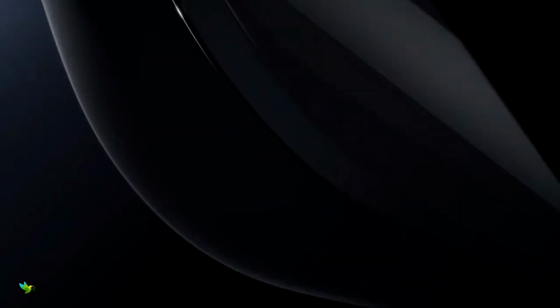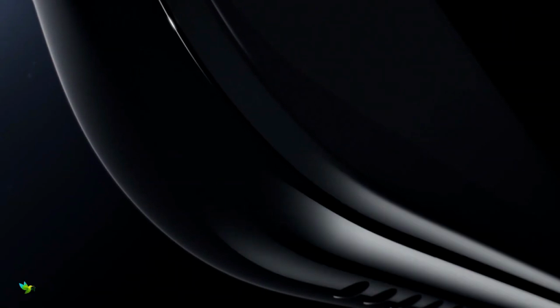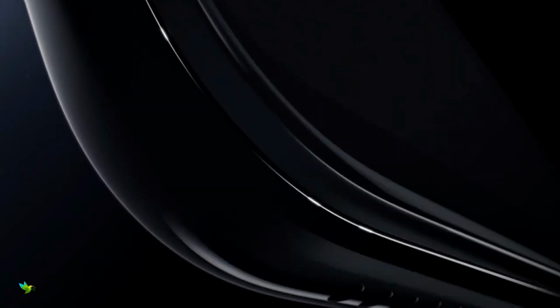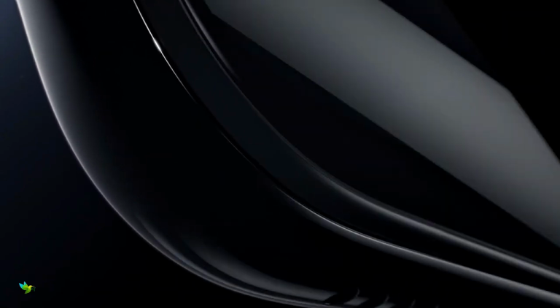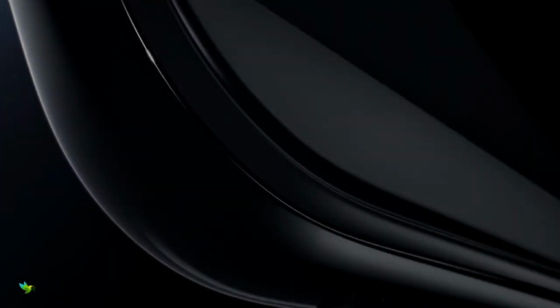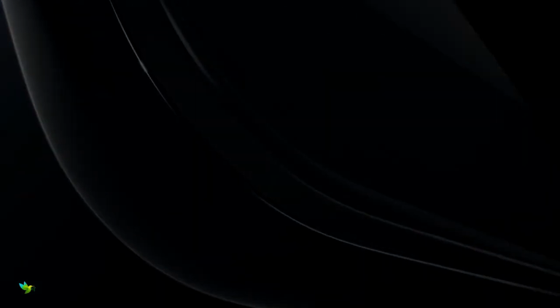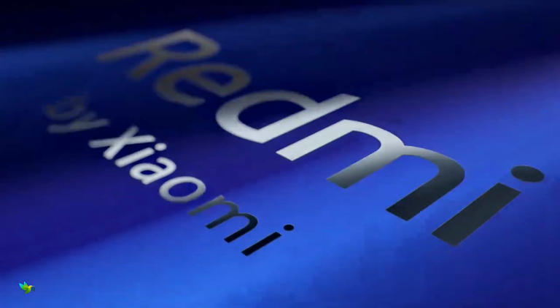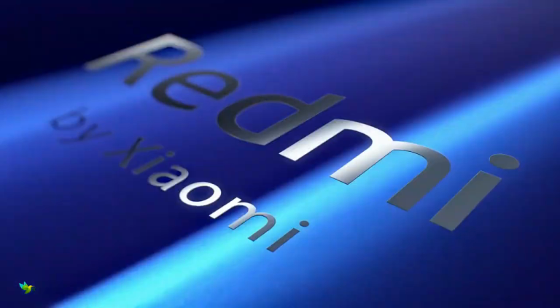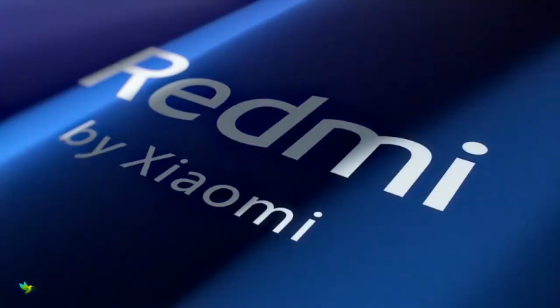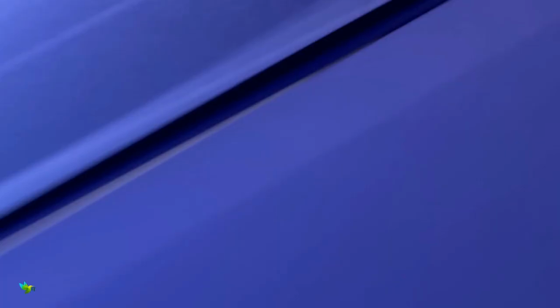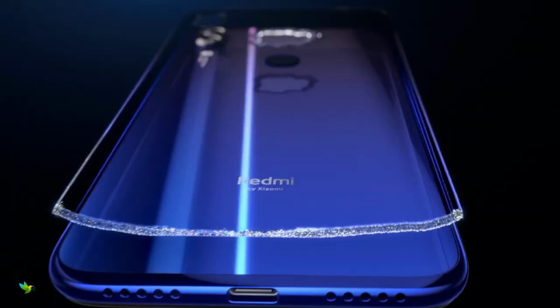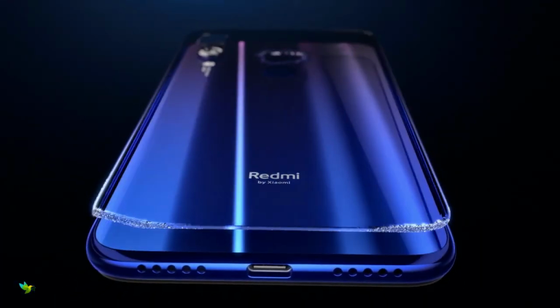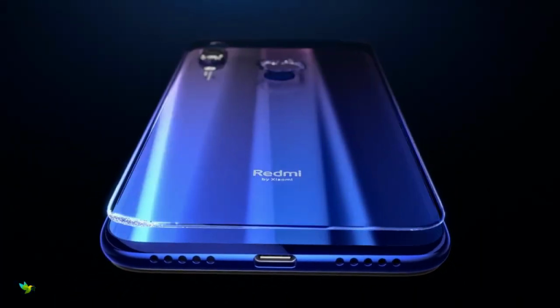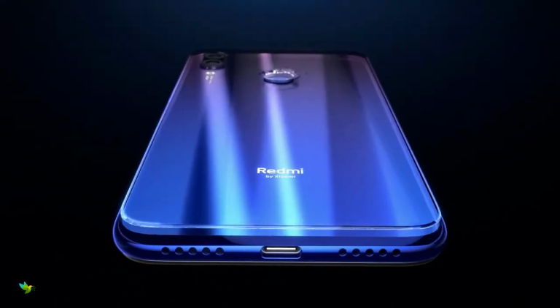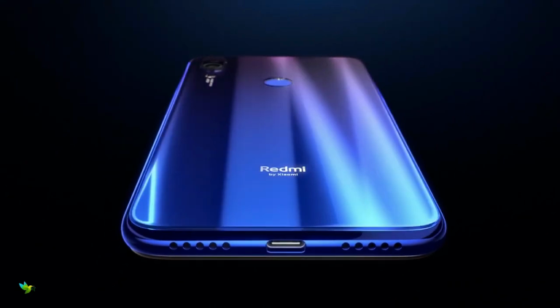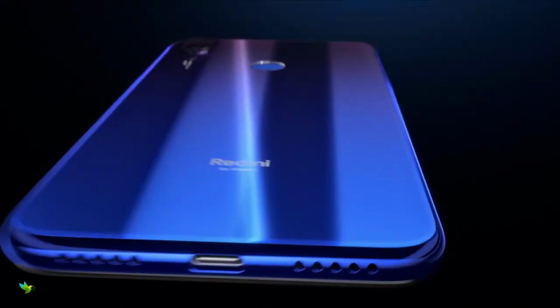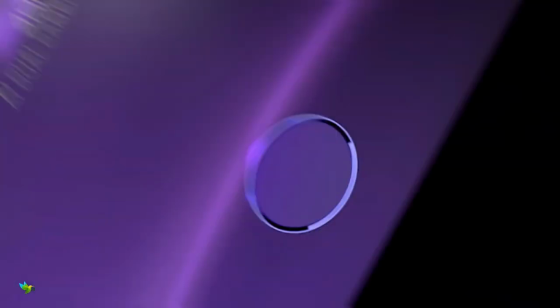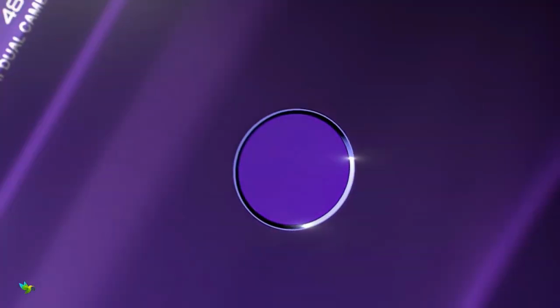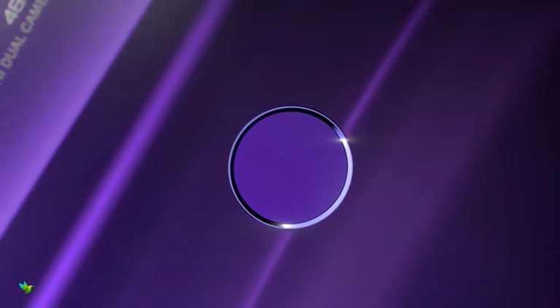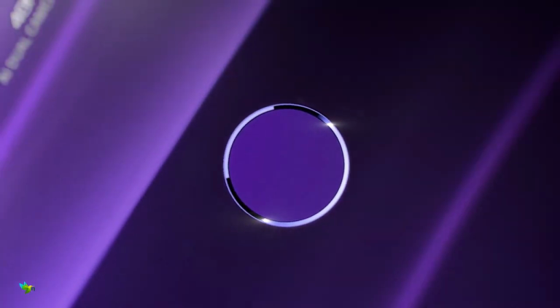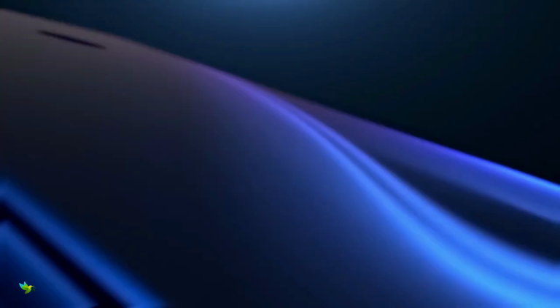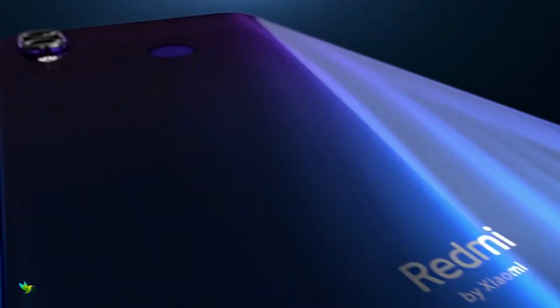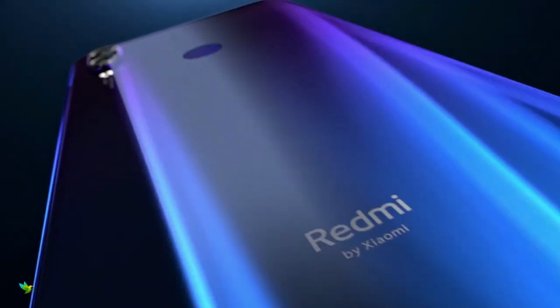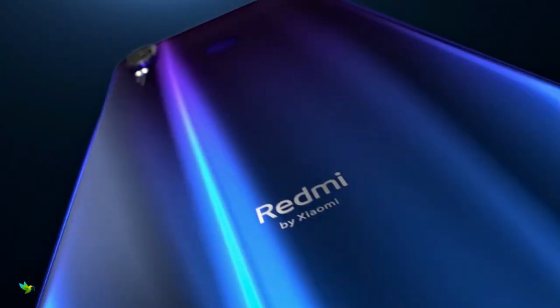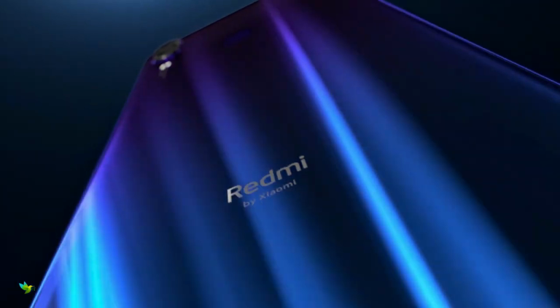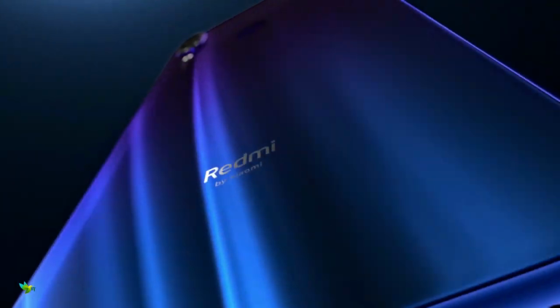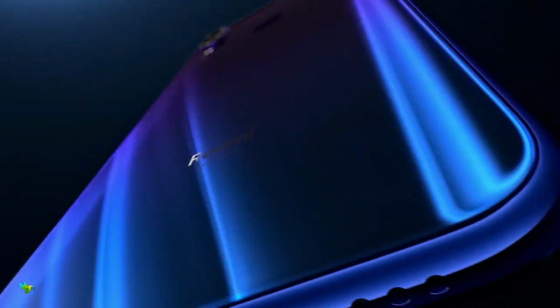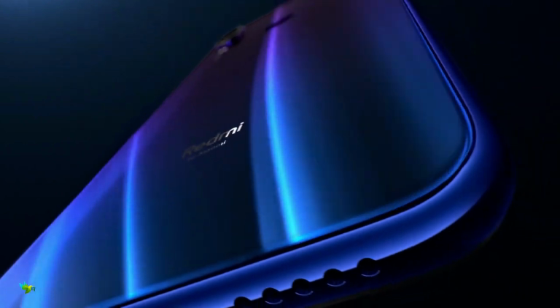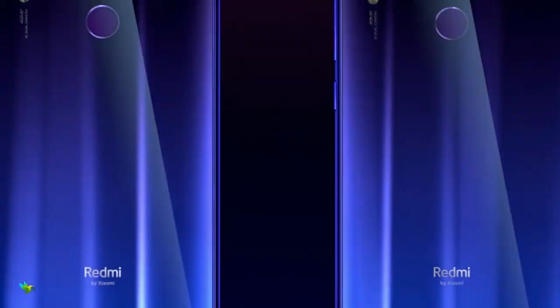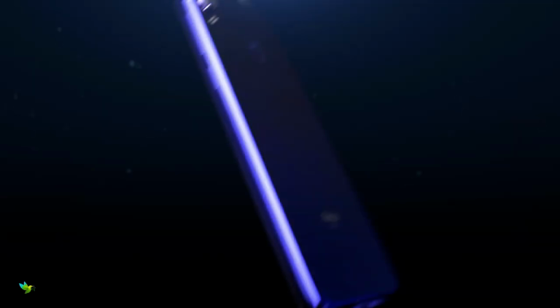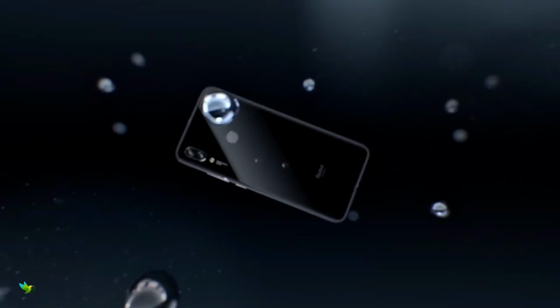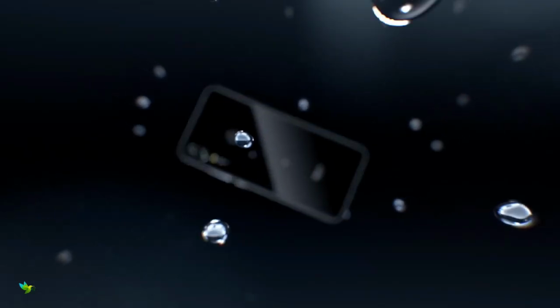Xiaomi Redmi Note 7 smartphone was launched in January 2019. The phone comes with a 6.3-inch touchscreen display. It is powered by an octa-core Qualcomm Snapdragon 660 processor and comes with 6GB of RAM.